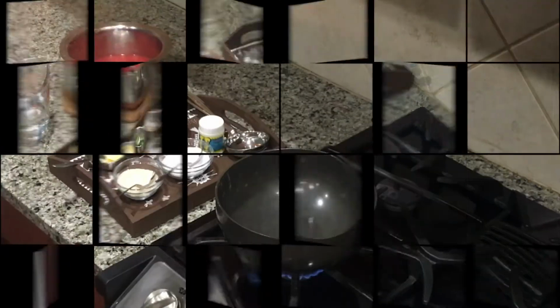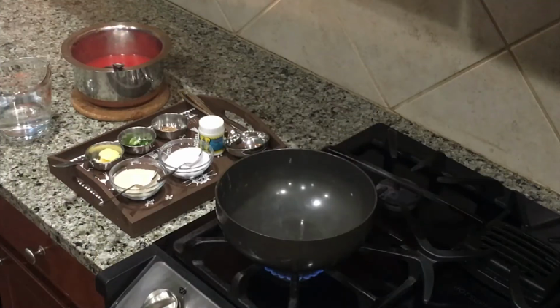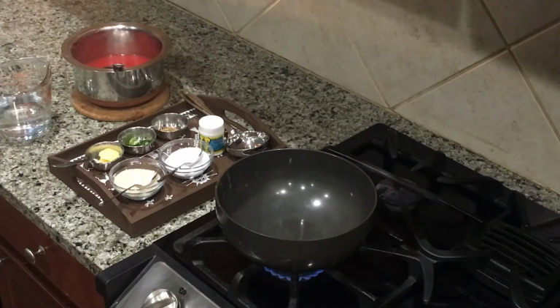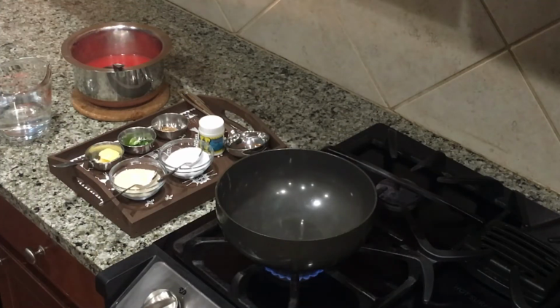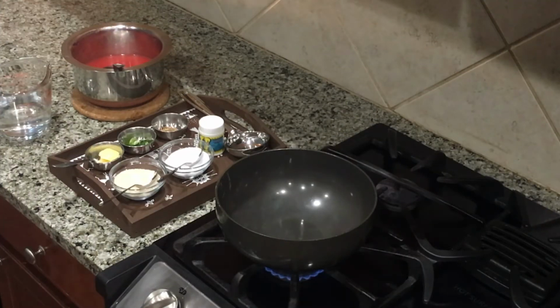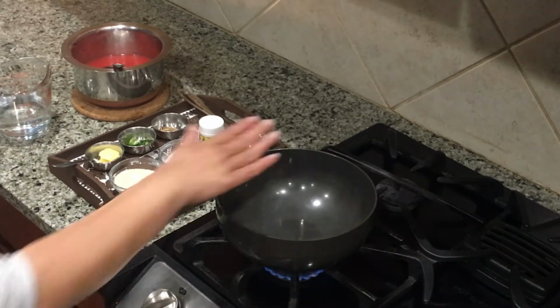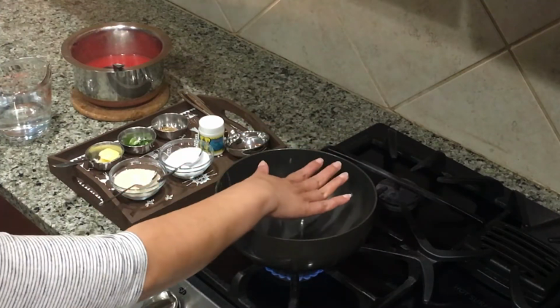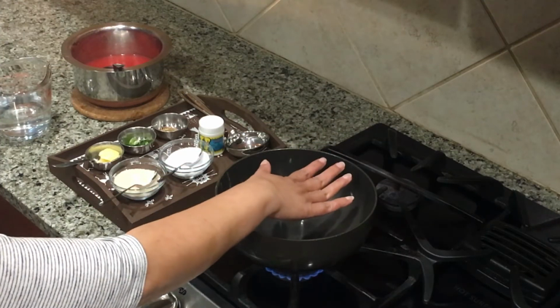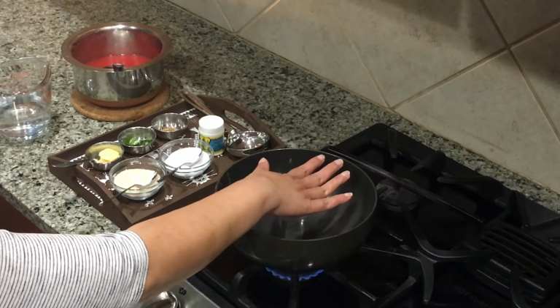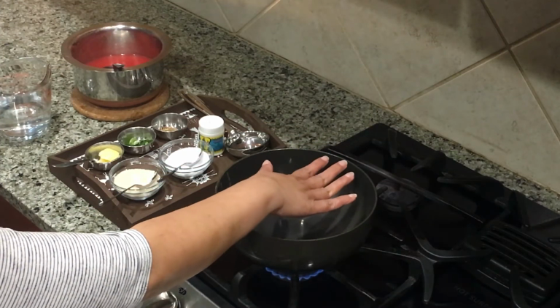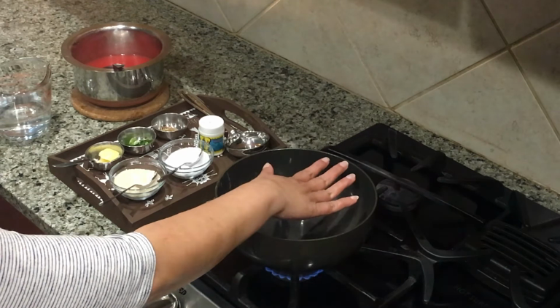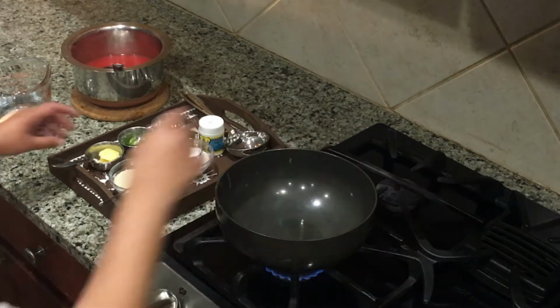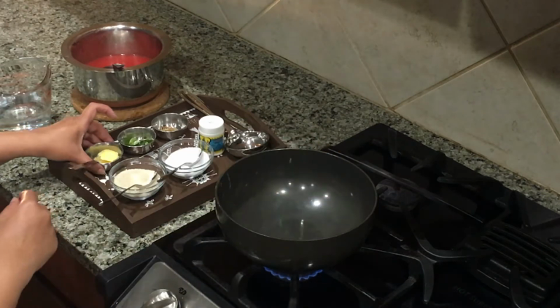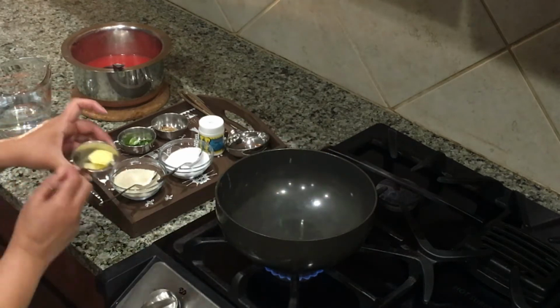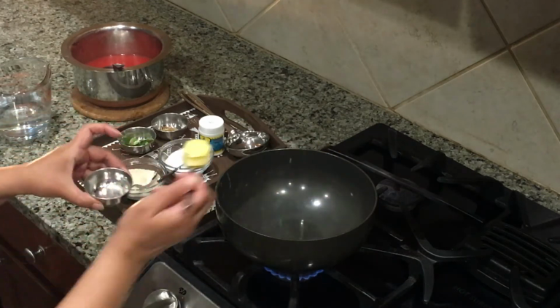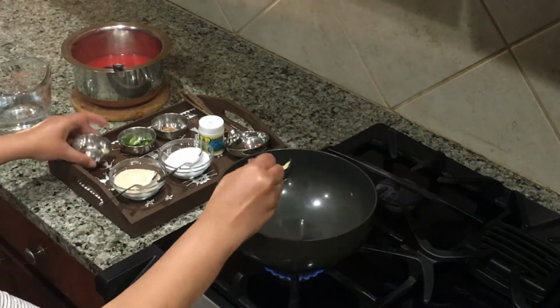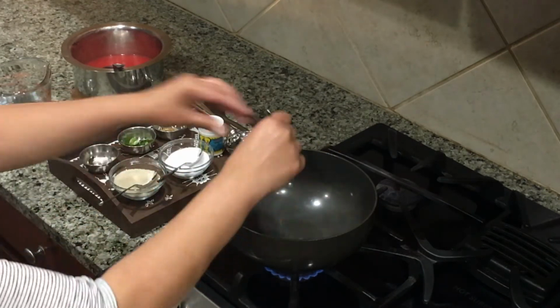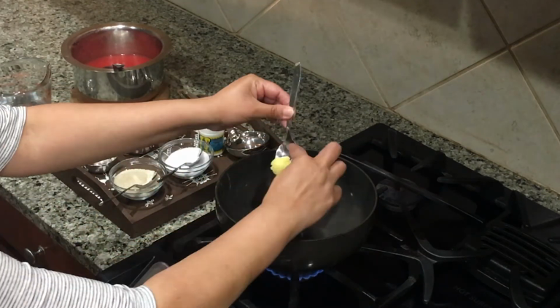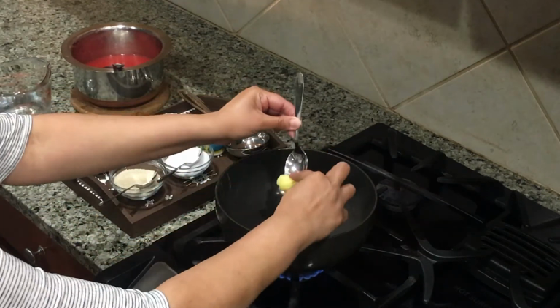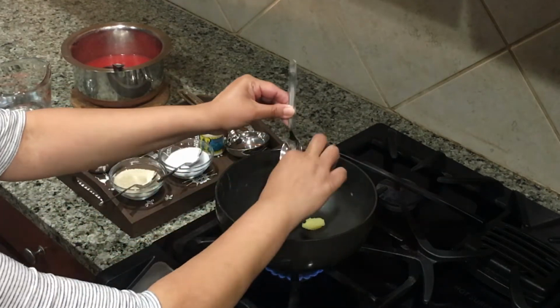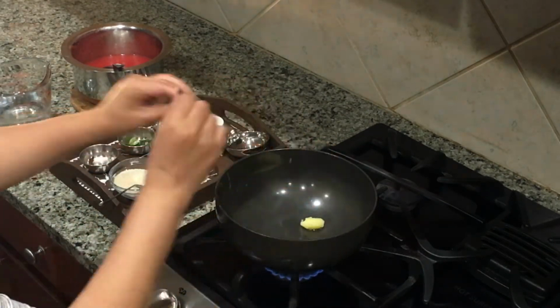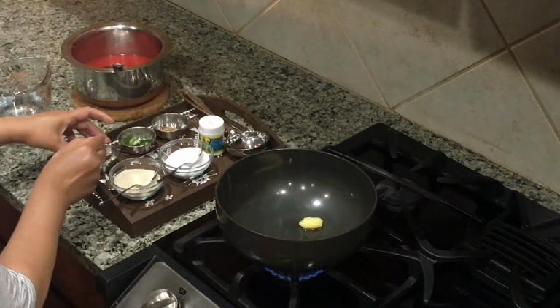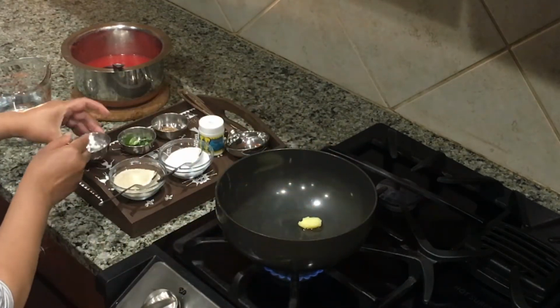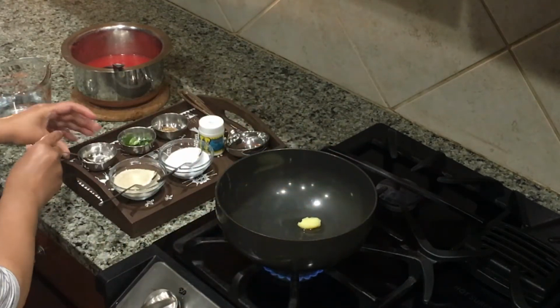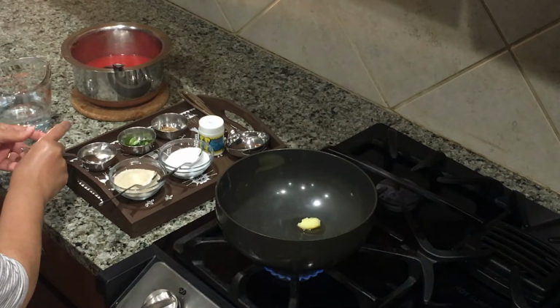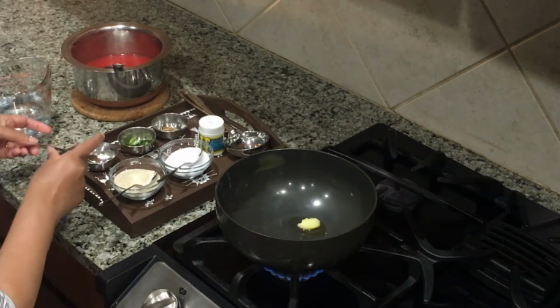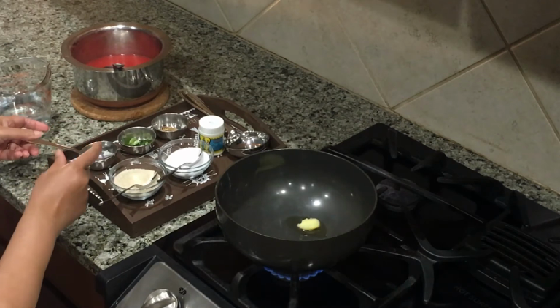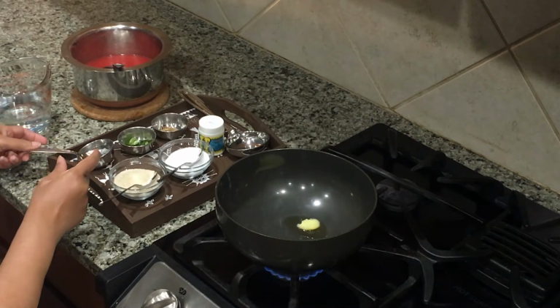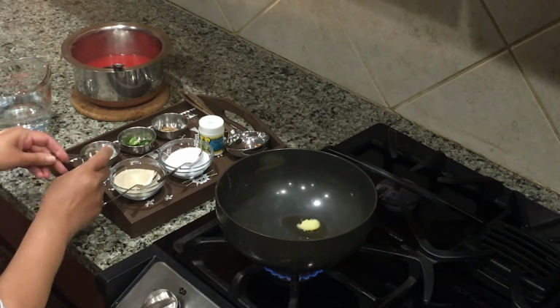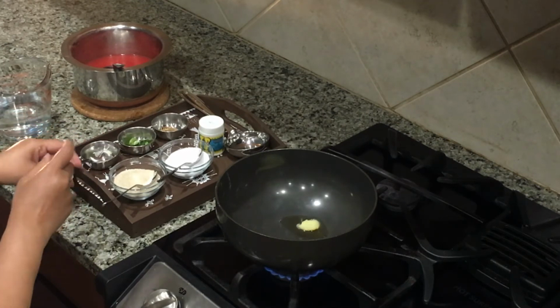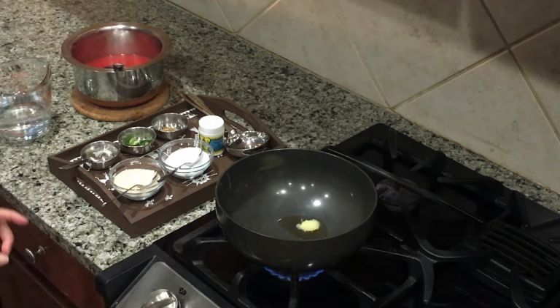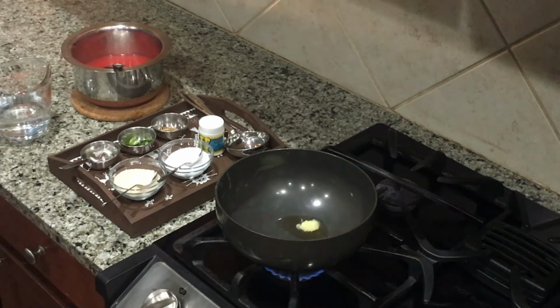Now heat a kadhai or any pot on medium heat. Make sure that the kadhai is not very hot, otherwise the ghee will start burning. Add ghee and let it melt.